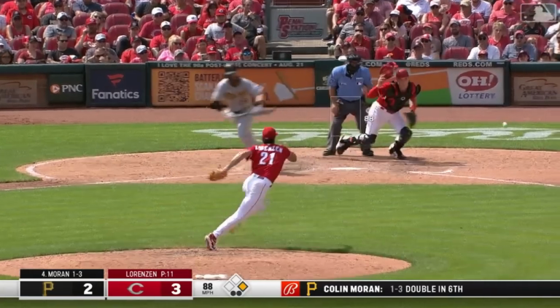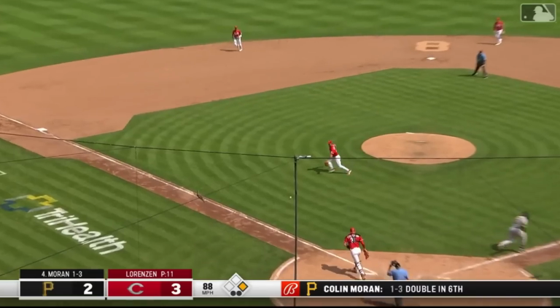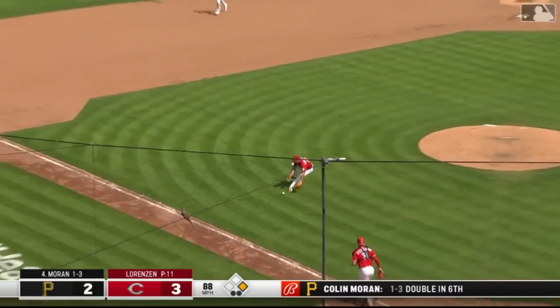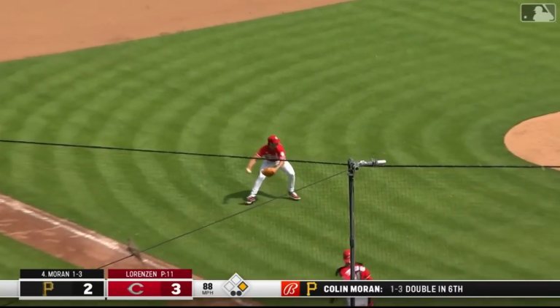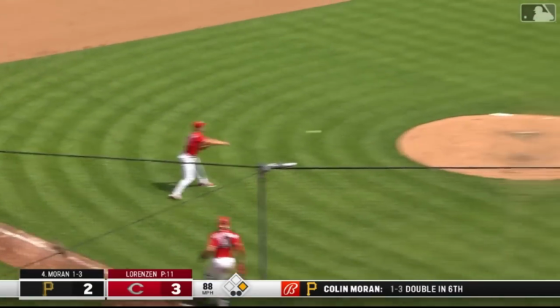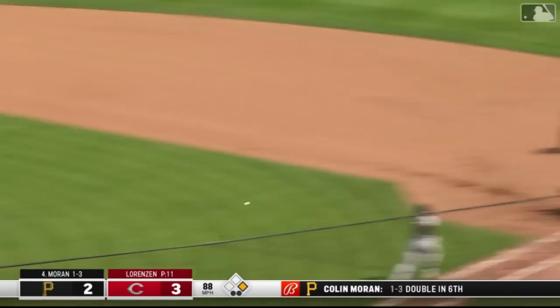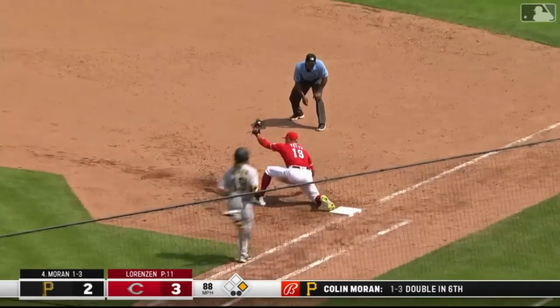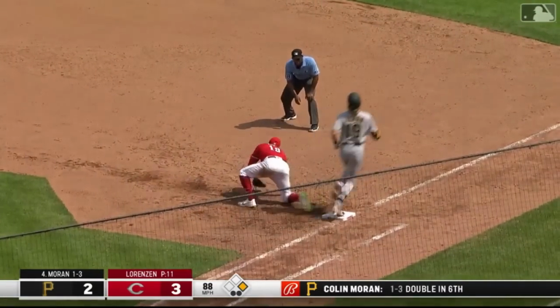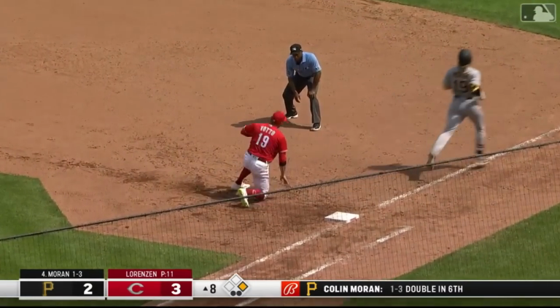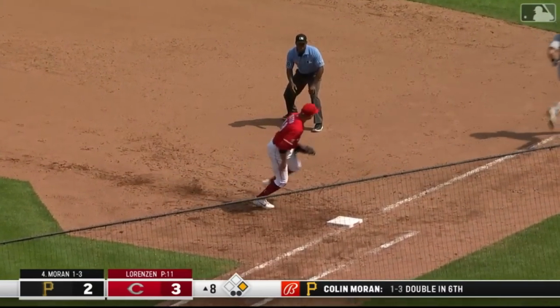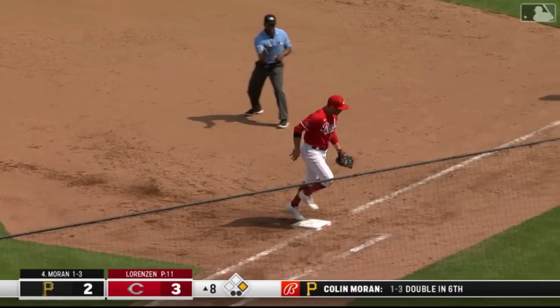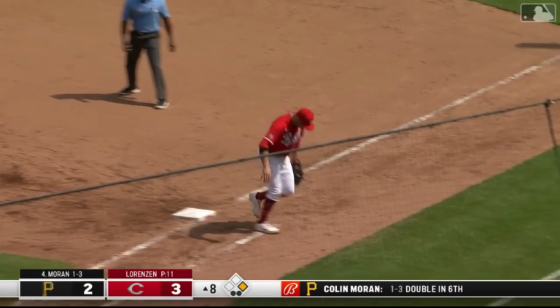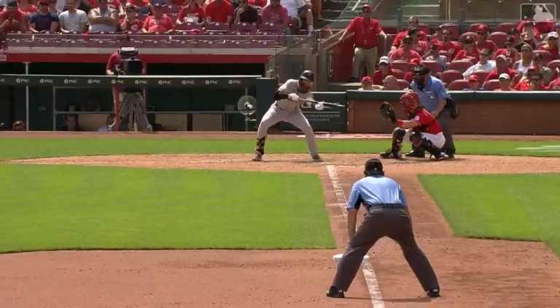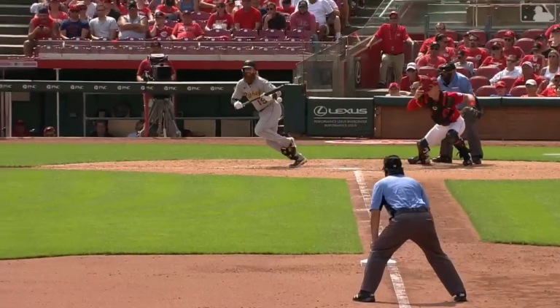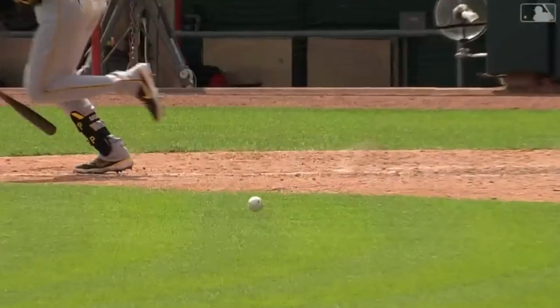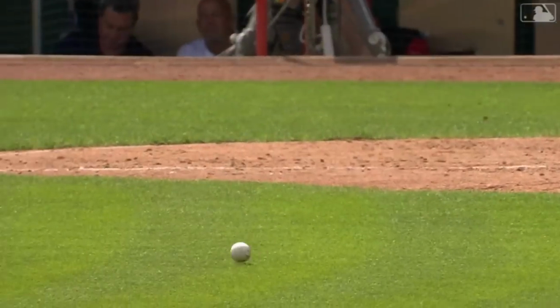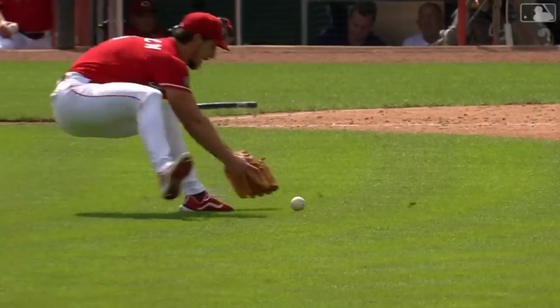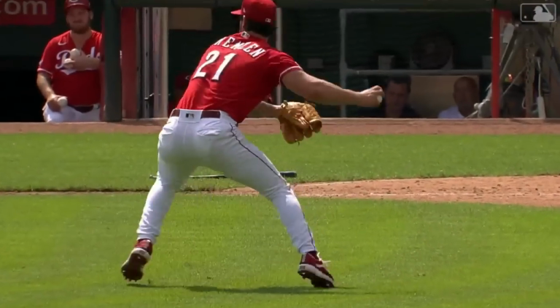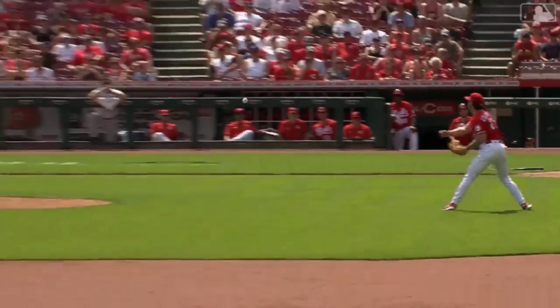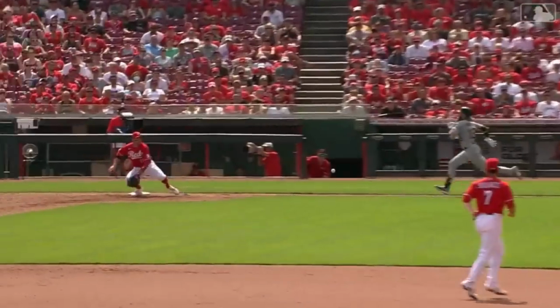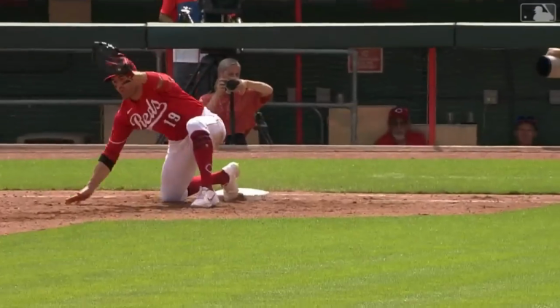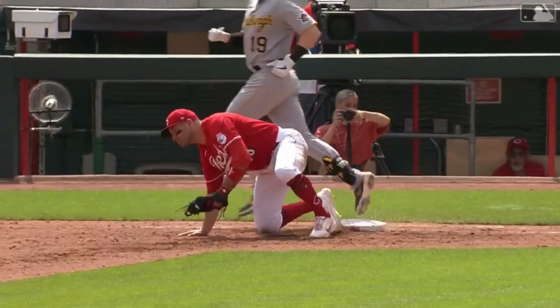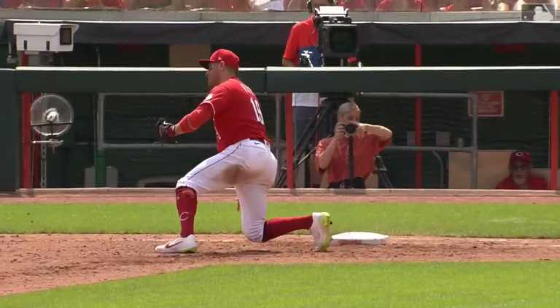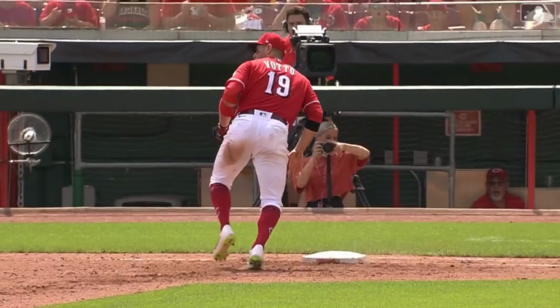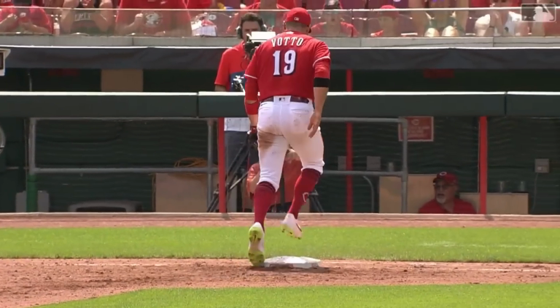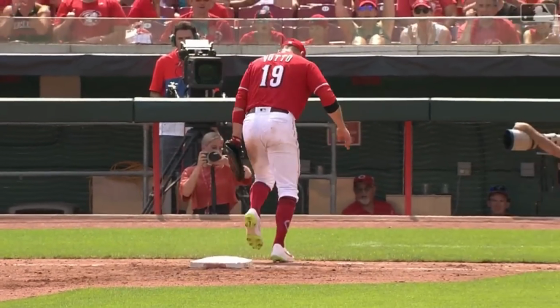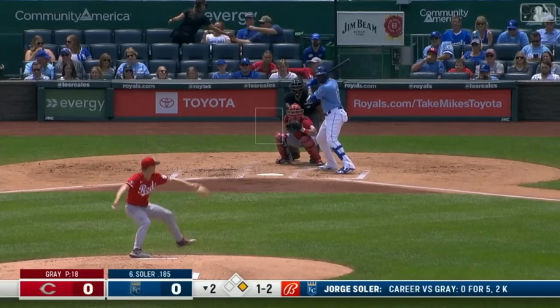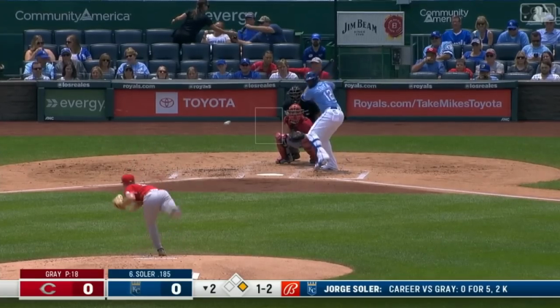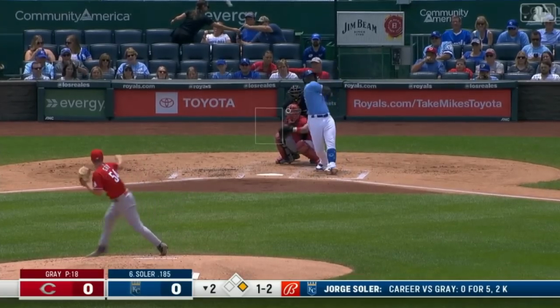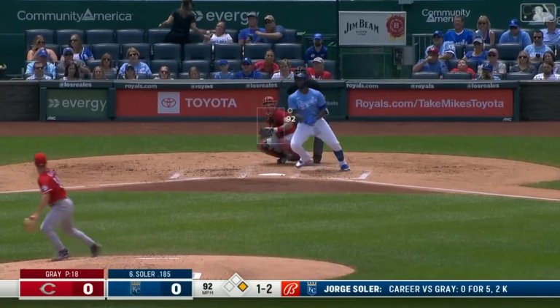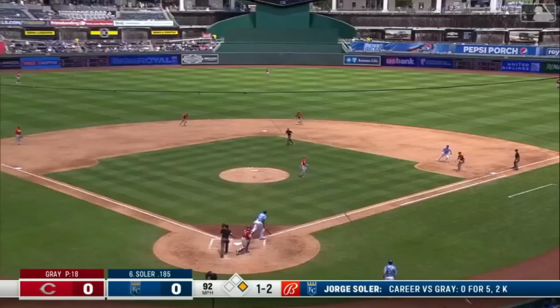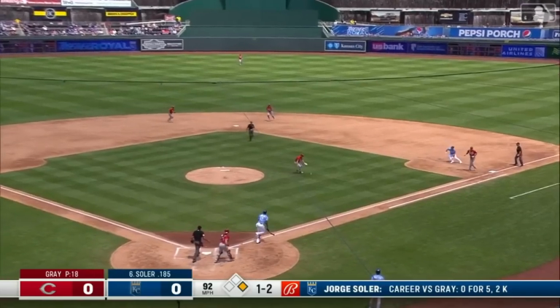Bunt, third base side. Lorenzen, bare hand, throw to first — Votto! Brings it in. Alan Moran, you would think, being down one run, he would swing the bat. And it broke his bat.